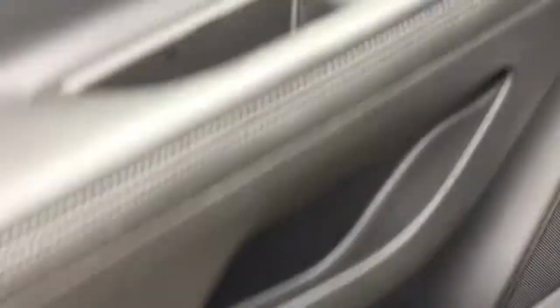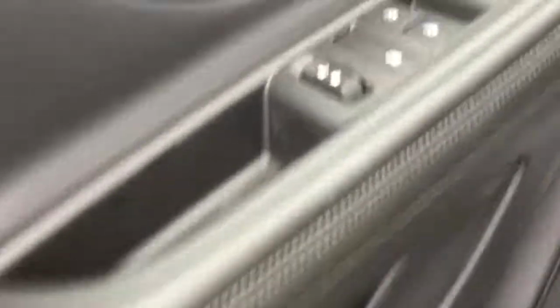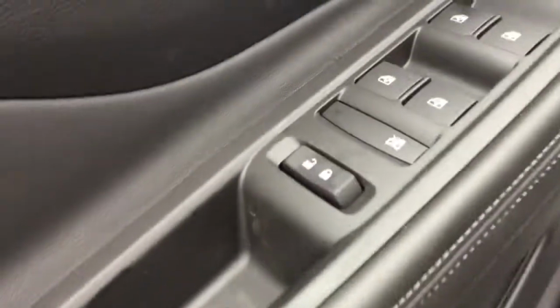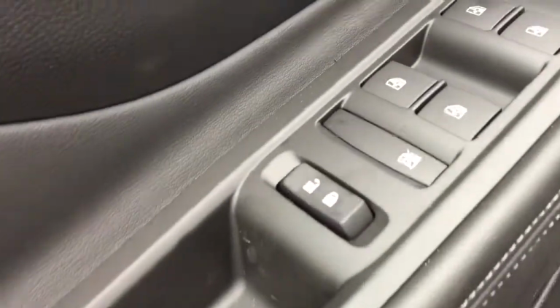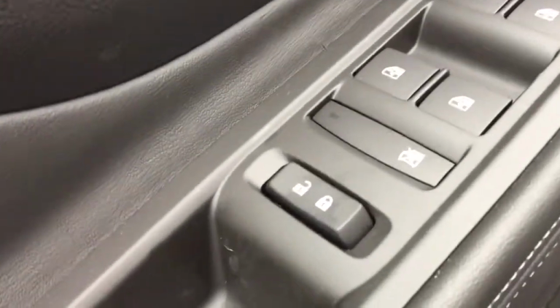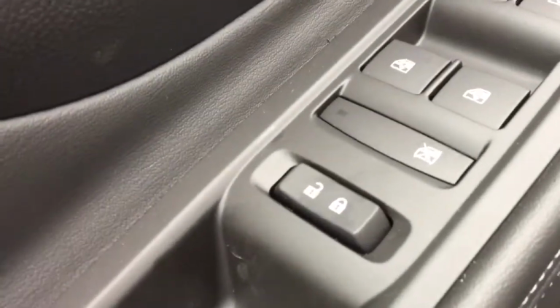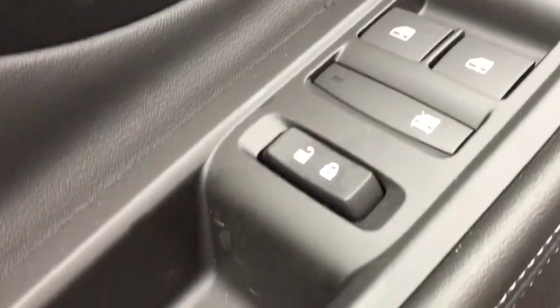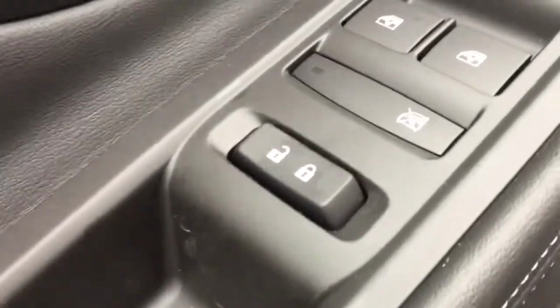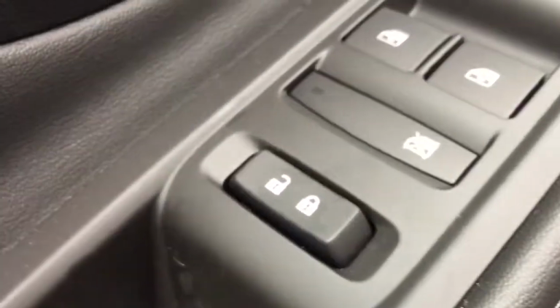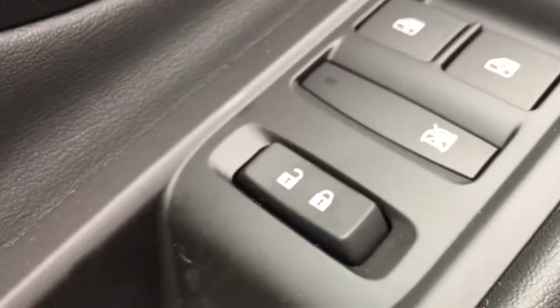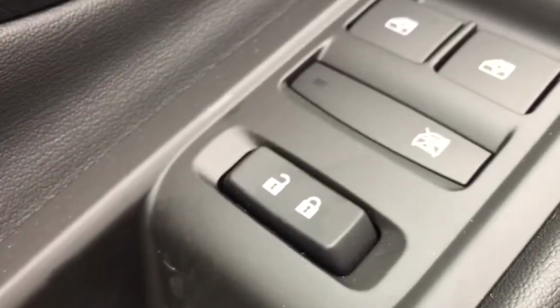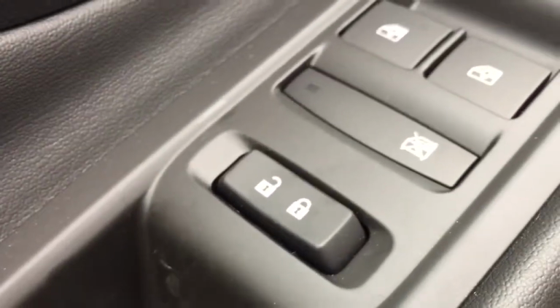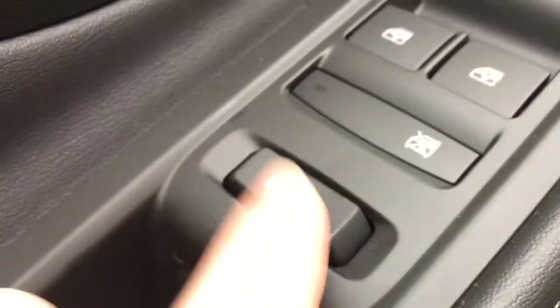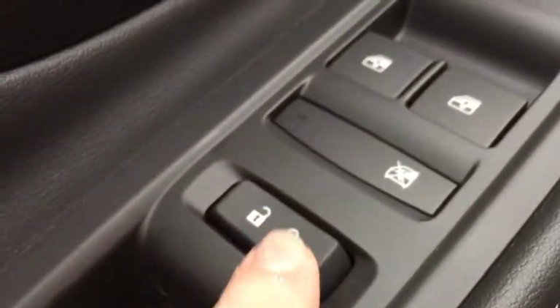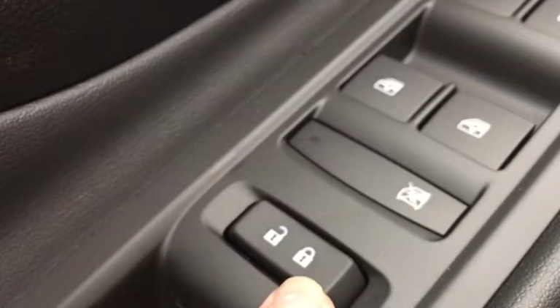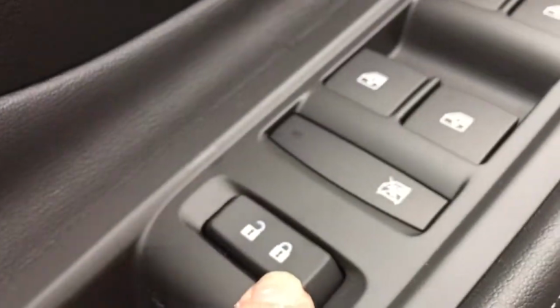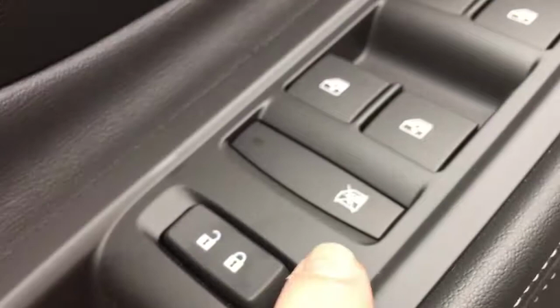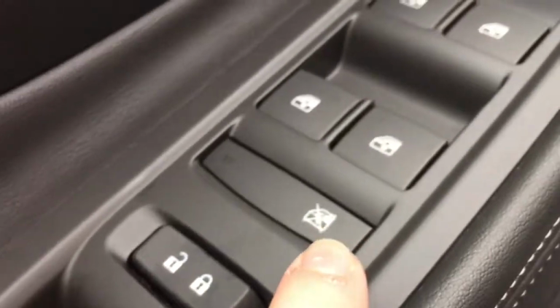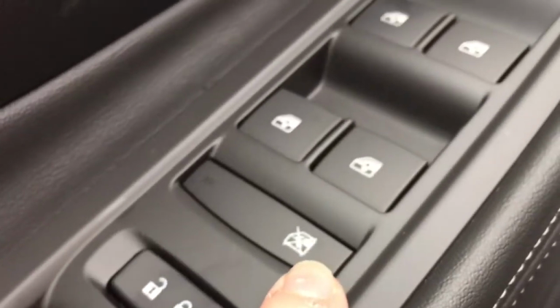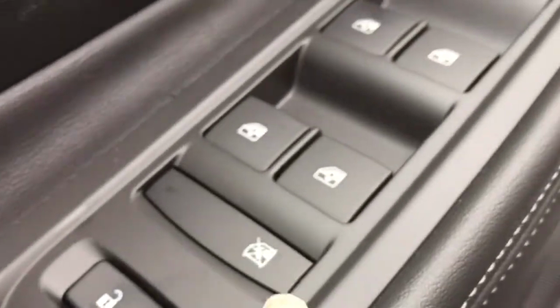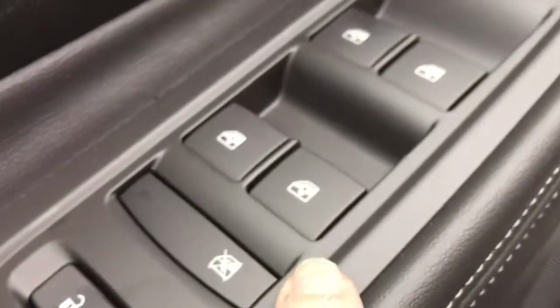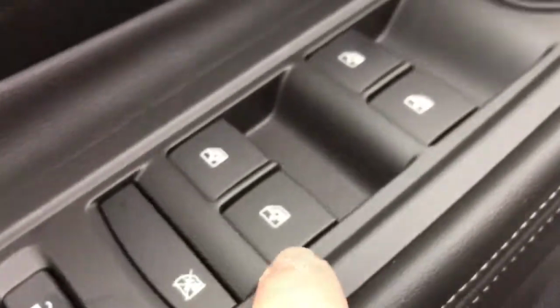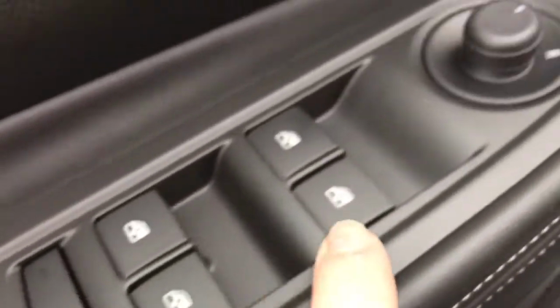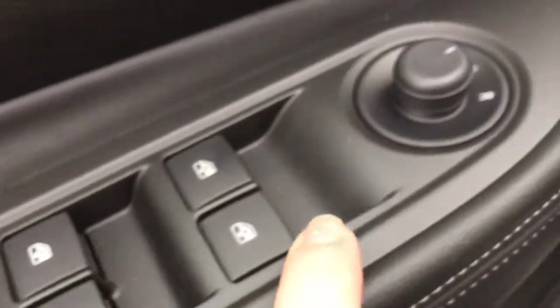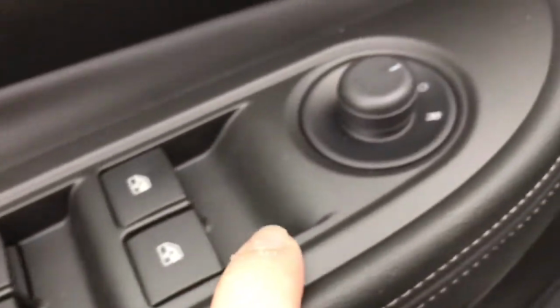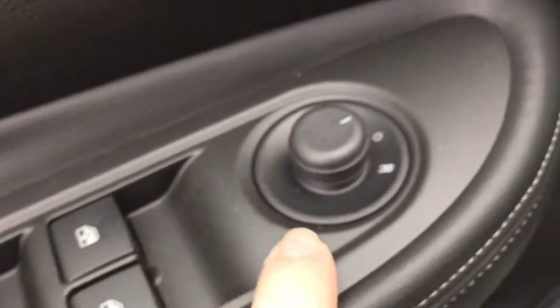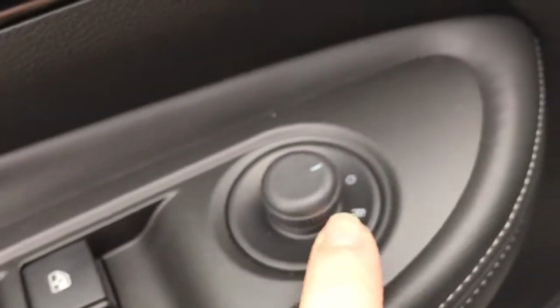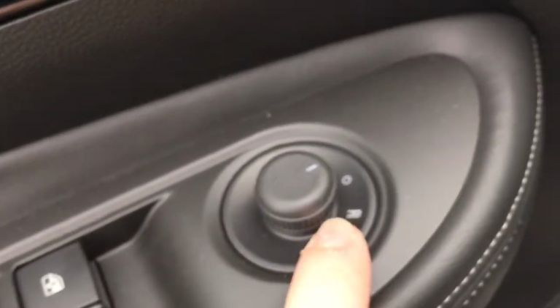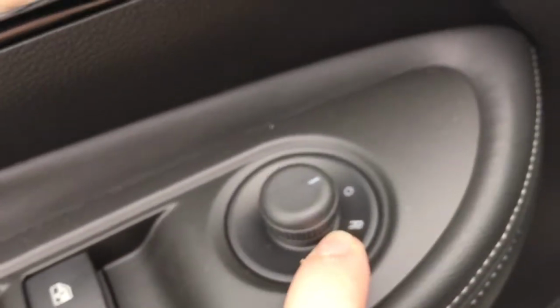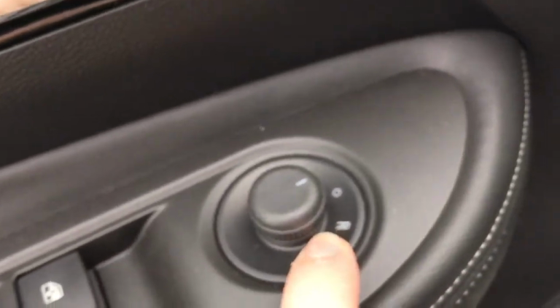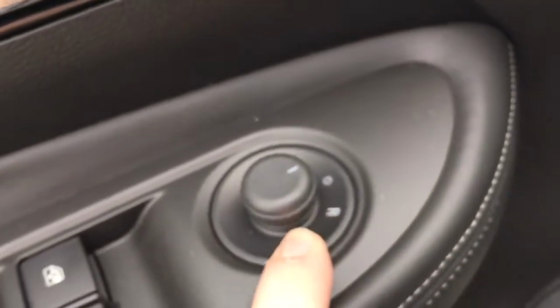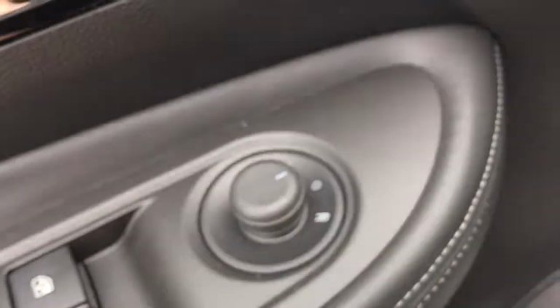Coming up here we have a few controls: power lock and unlock, window locks, power windows, and power heated mirrors.